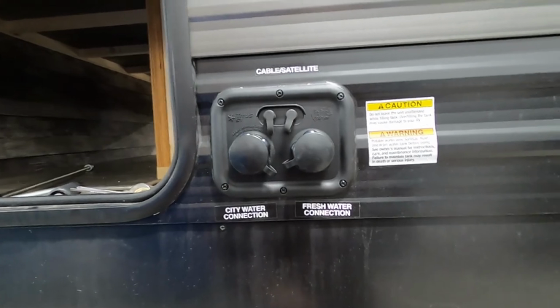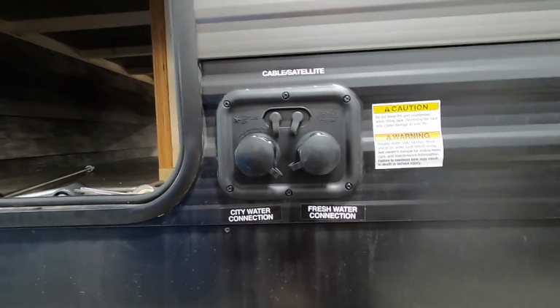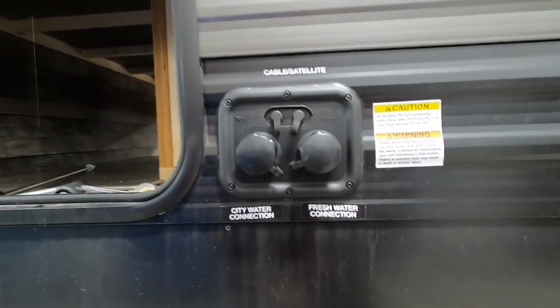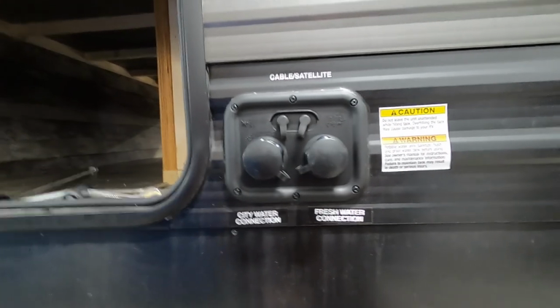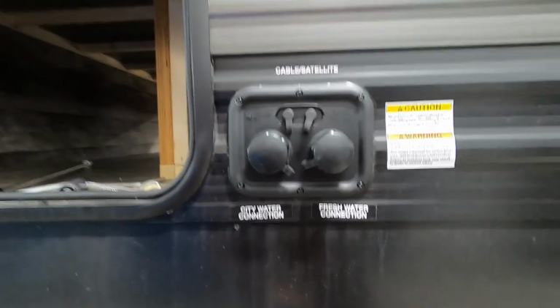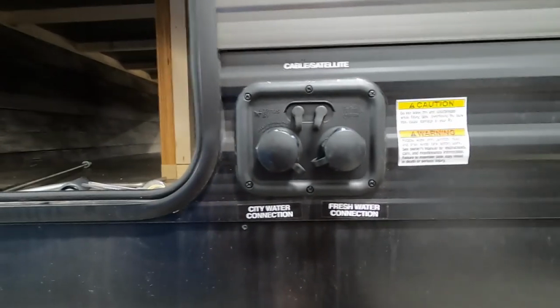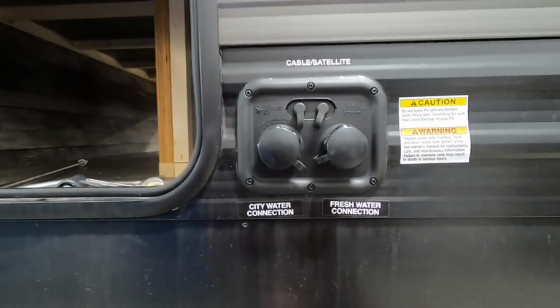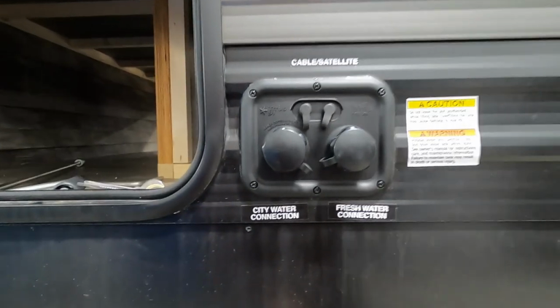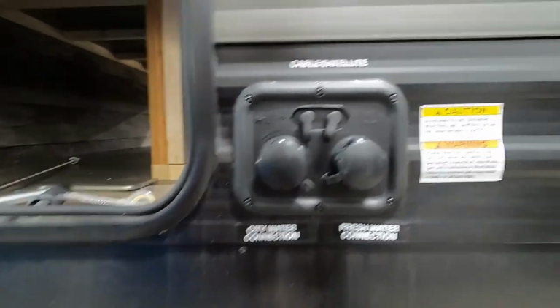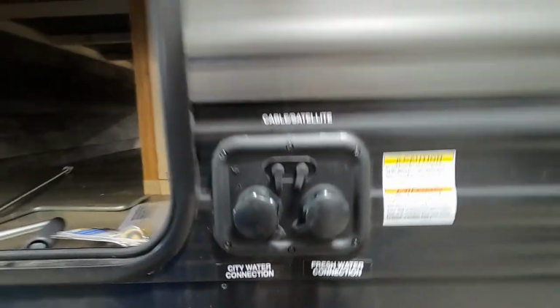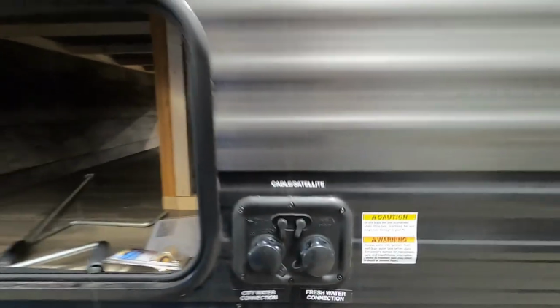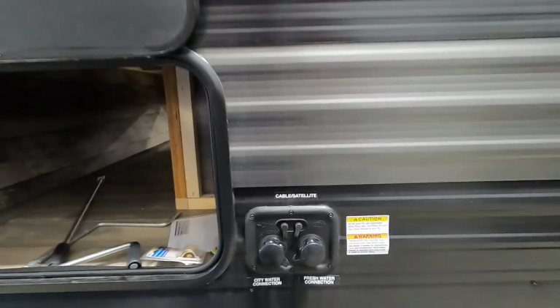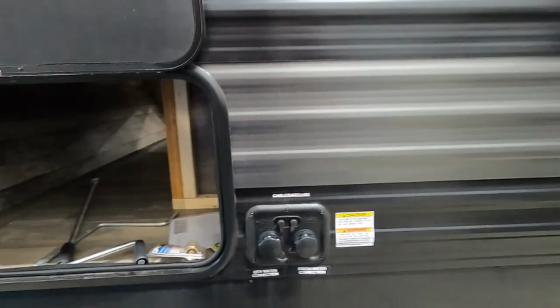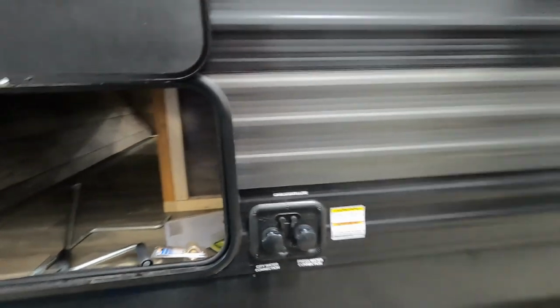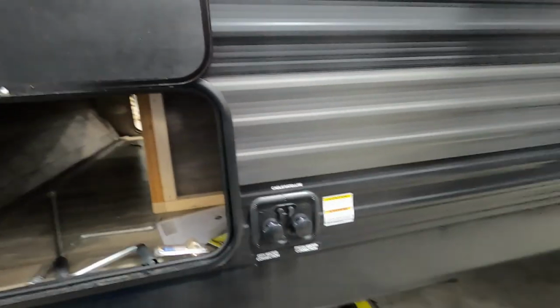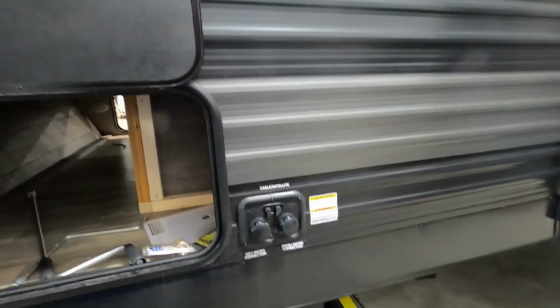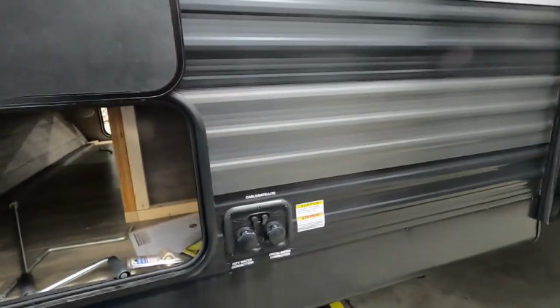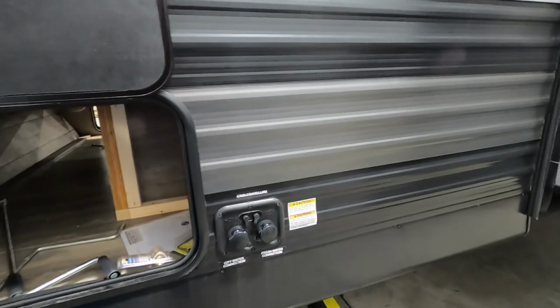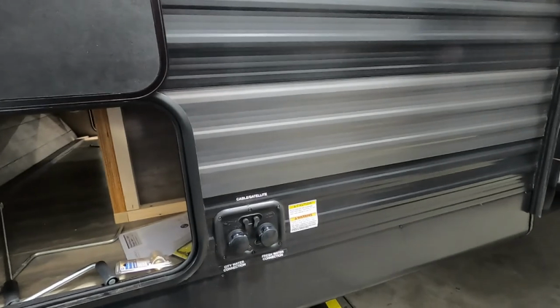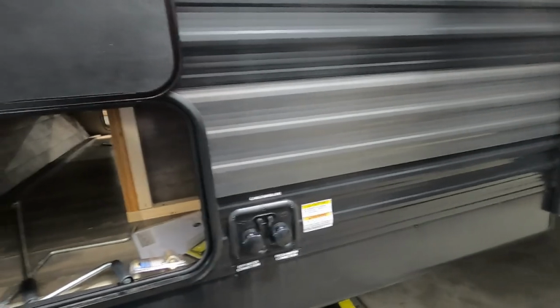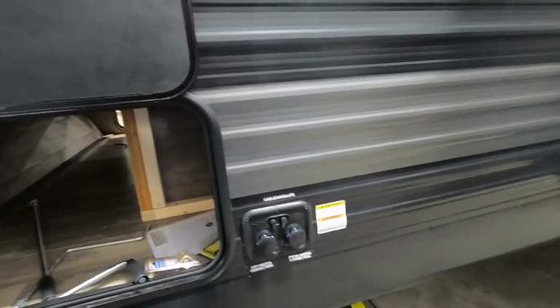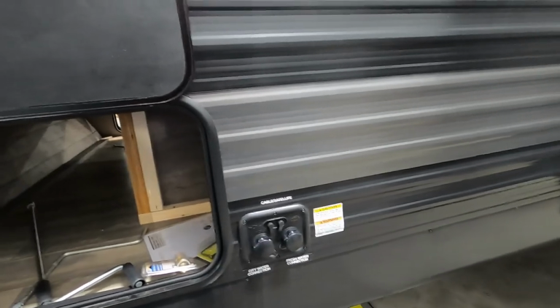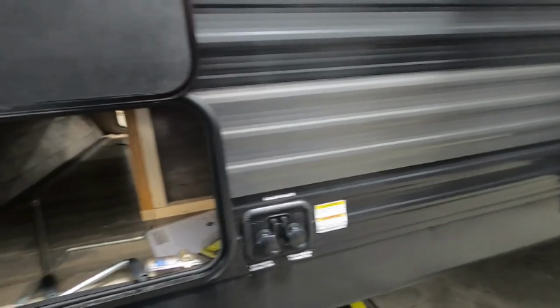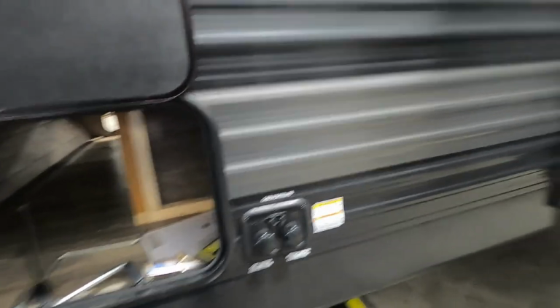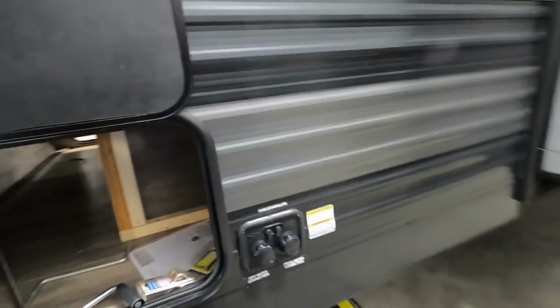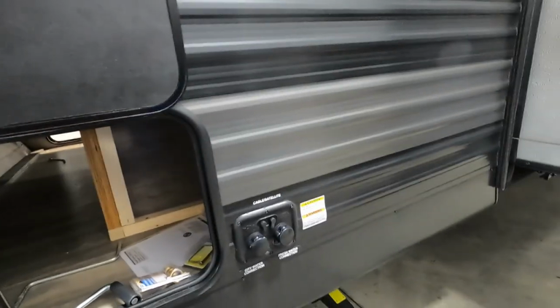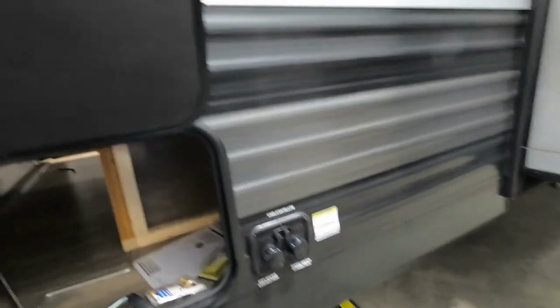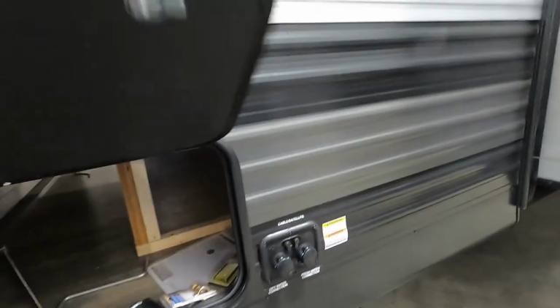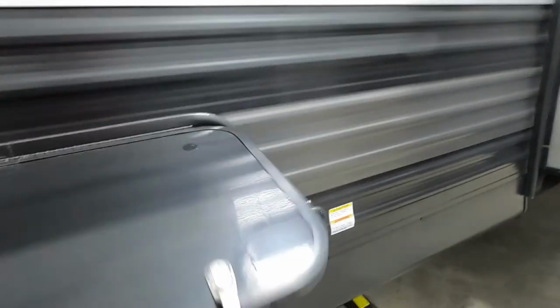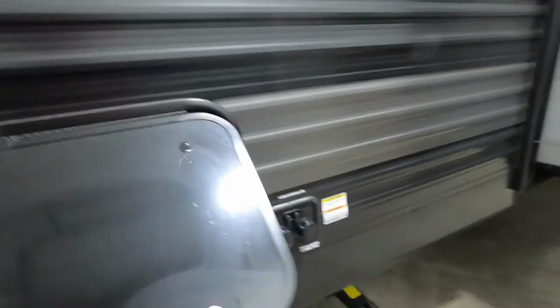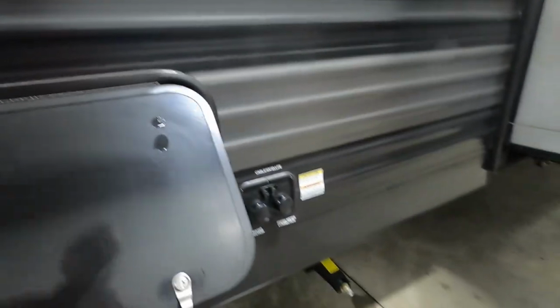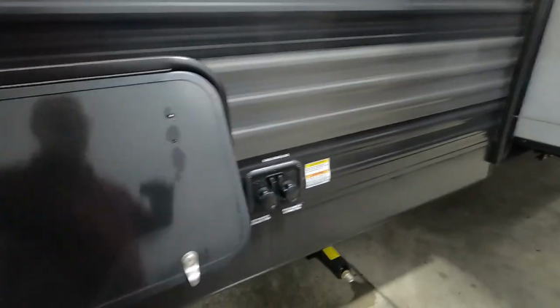That about covers it for power and water. We're all set up at camp. I'm gonna walk you the rest of the way around the outside of the unit and show you a few things.